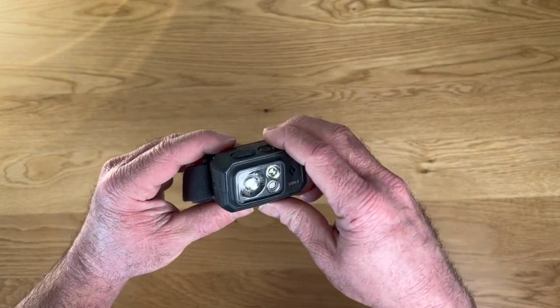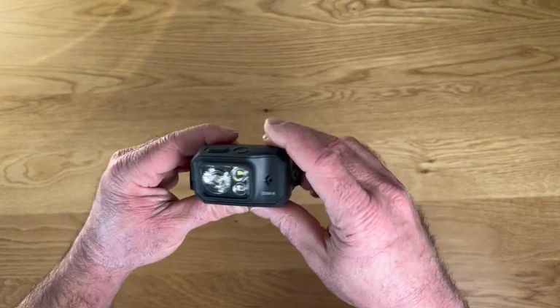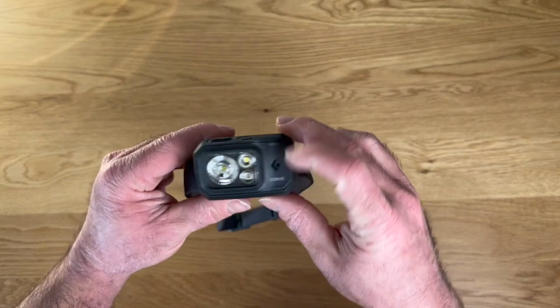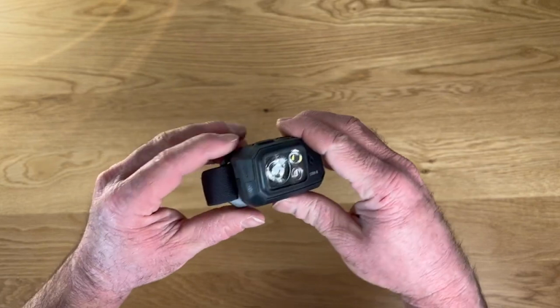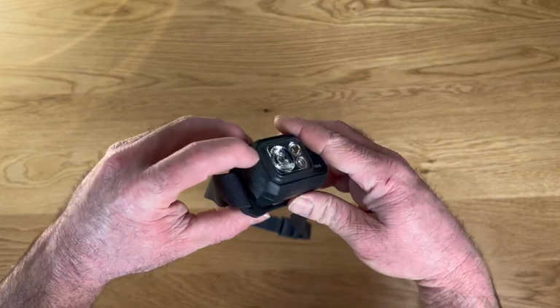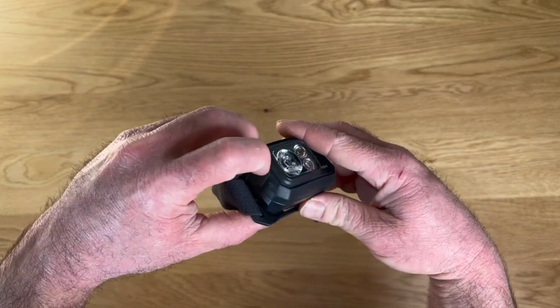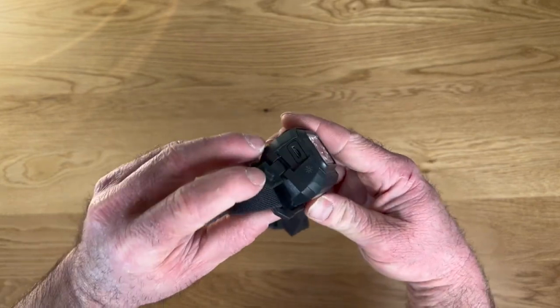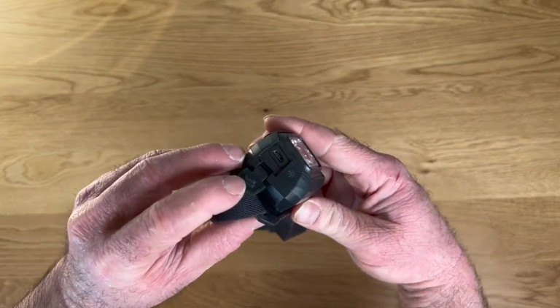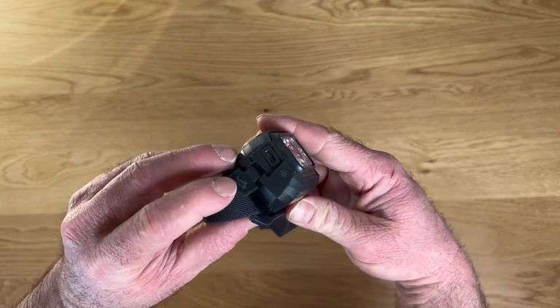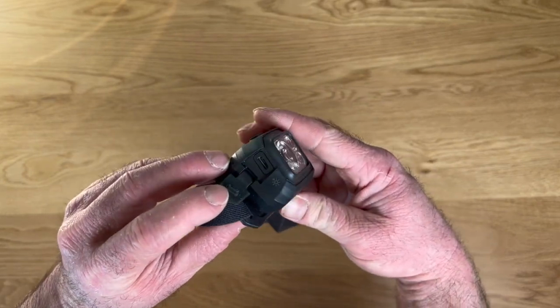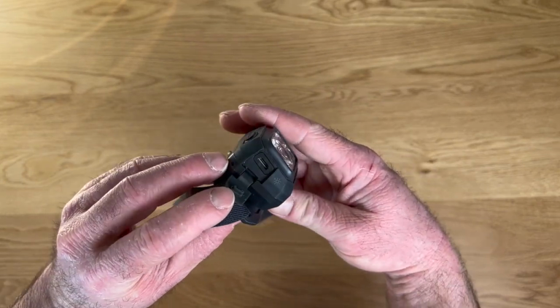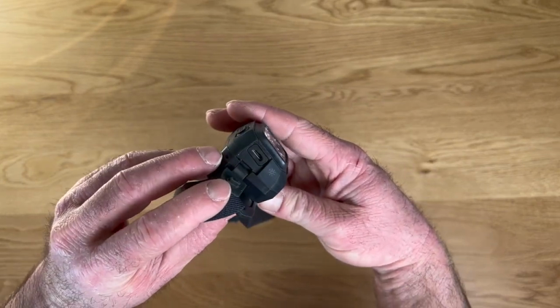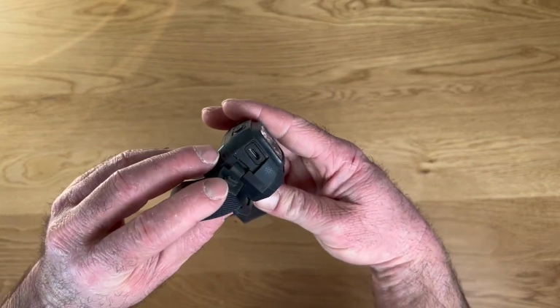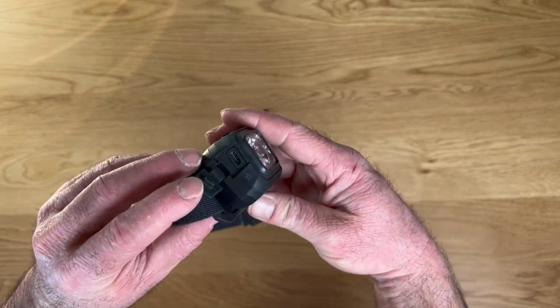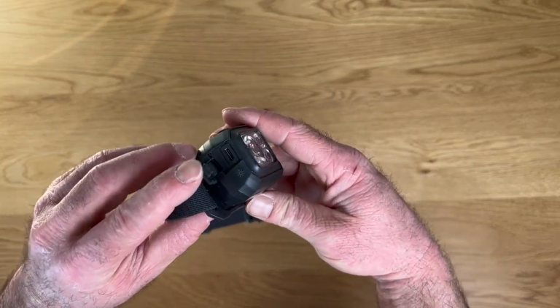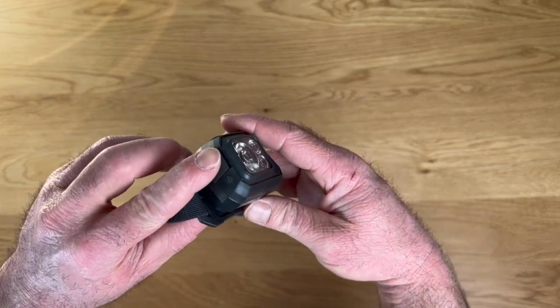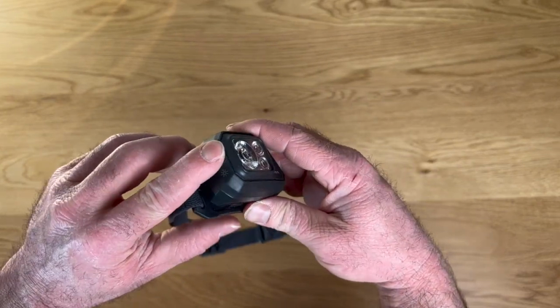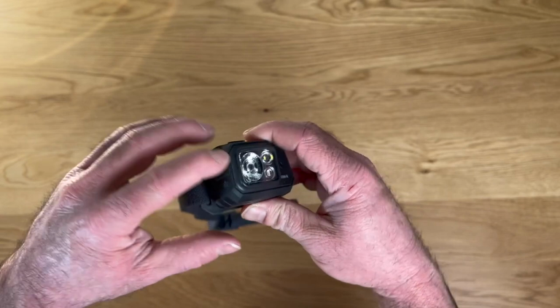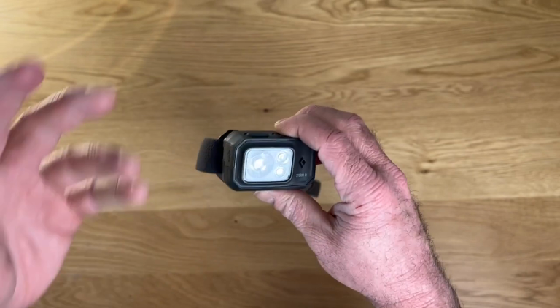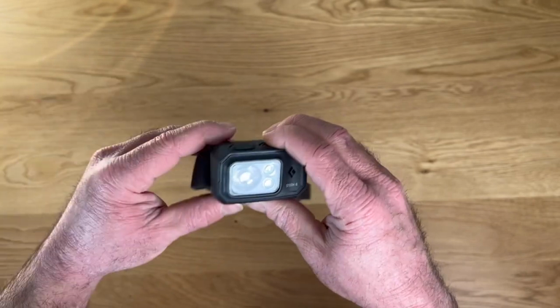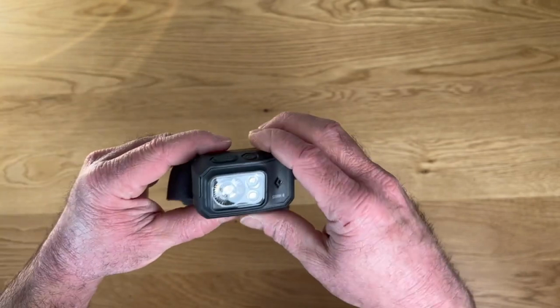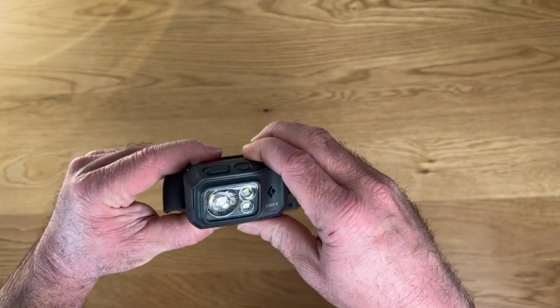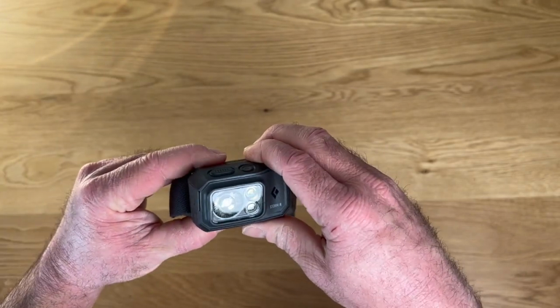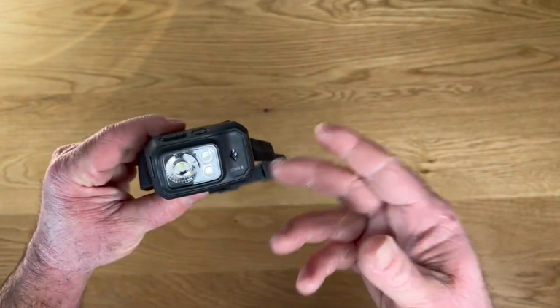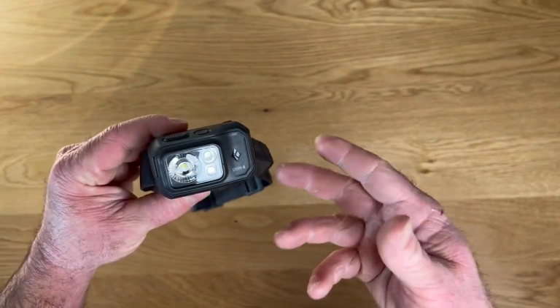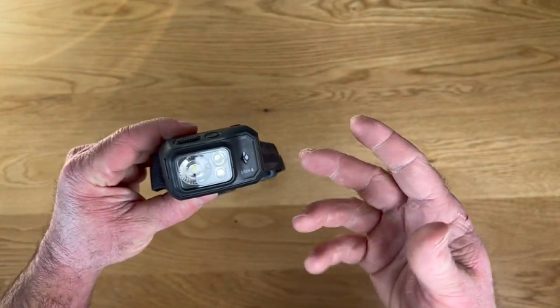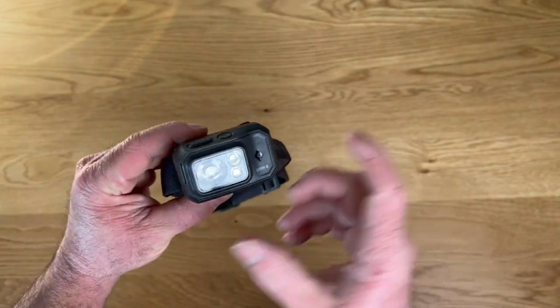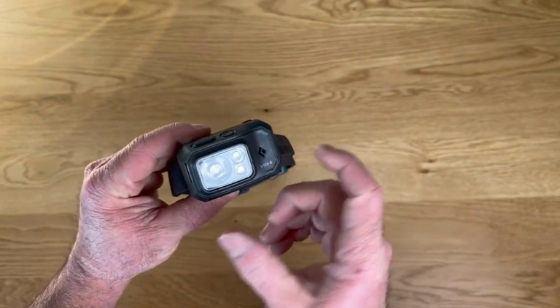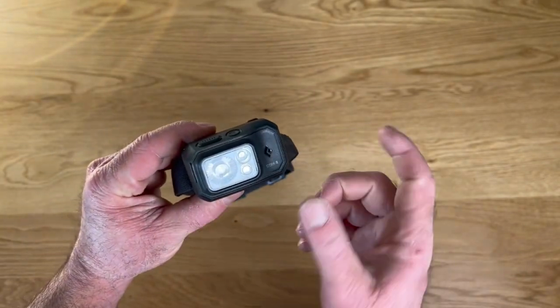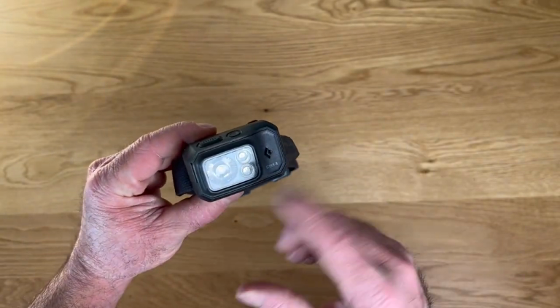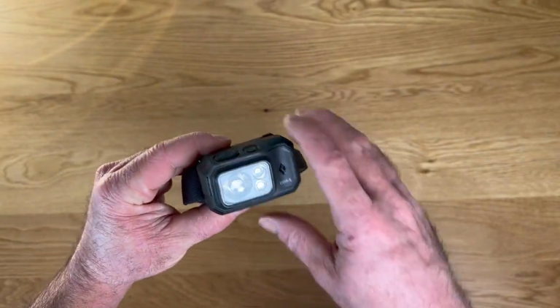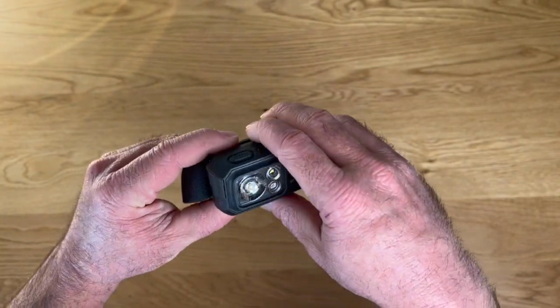It is the R version — the rechargeable one — so you do have a USB port here that you use to recharge the internal battery. I believe they also make a battery-powered one if you prefer to swap batteries out.